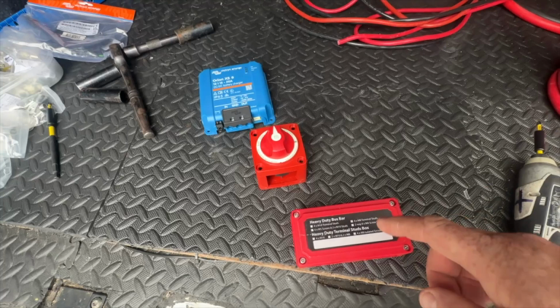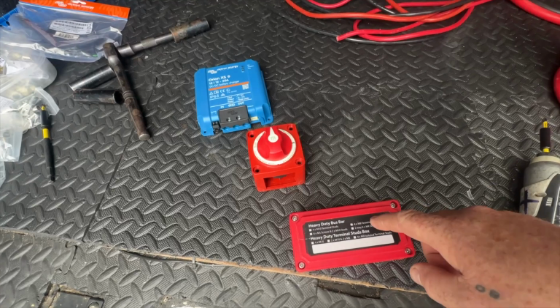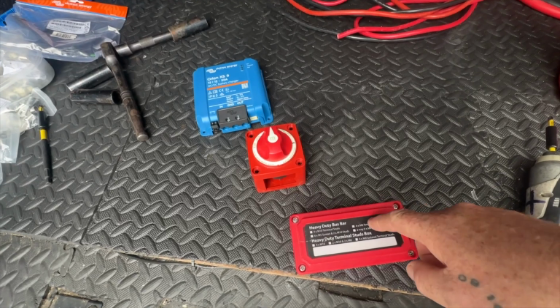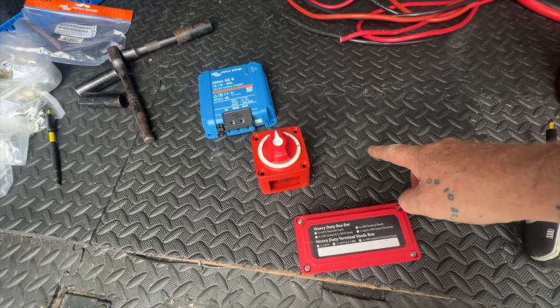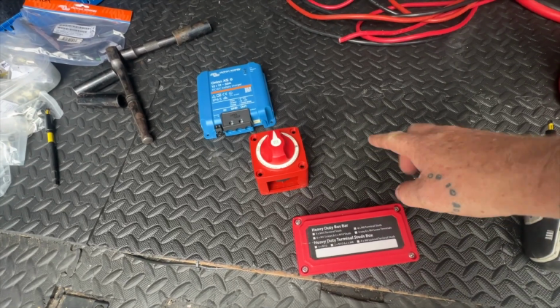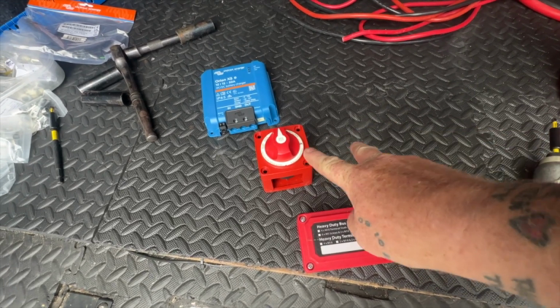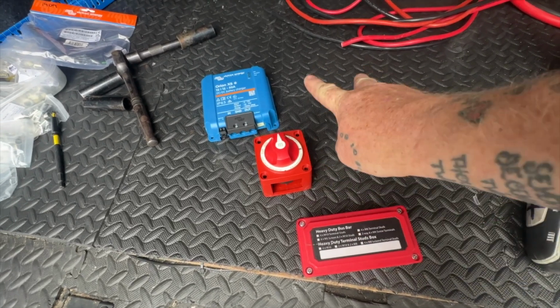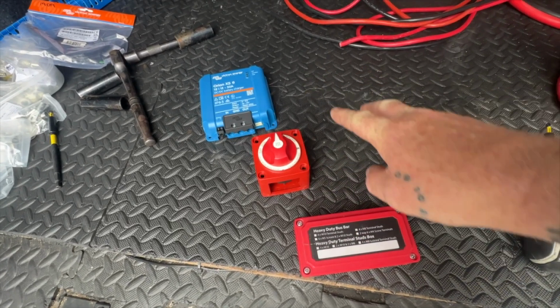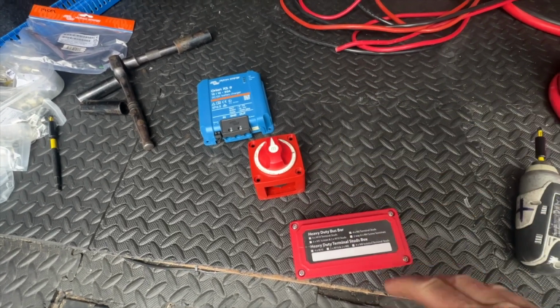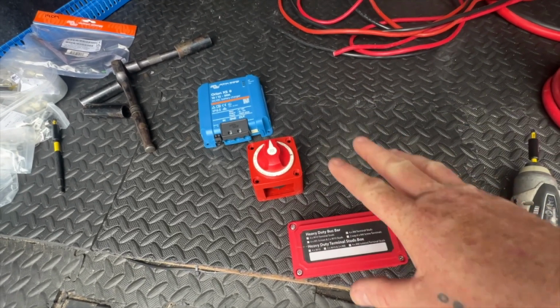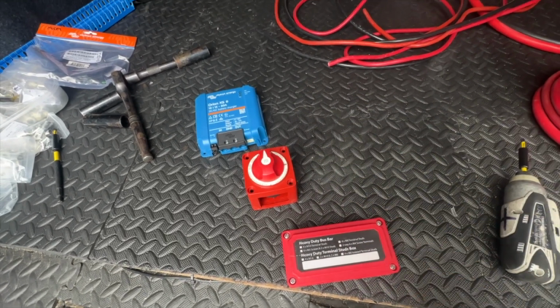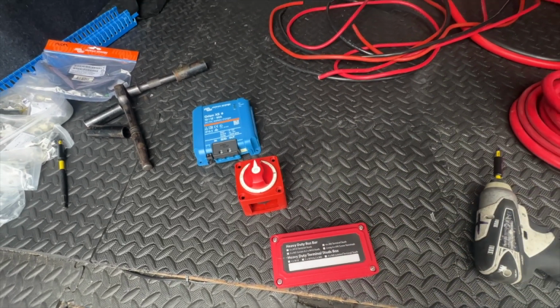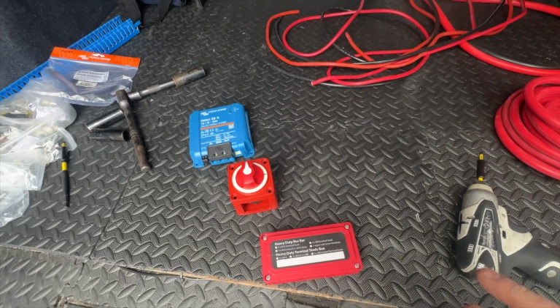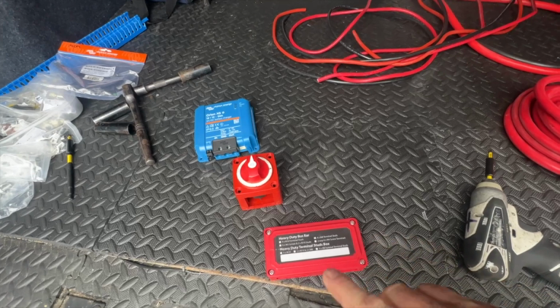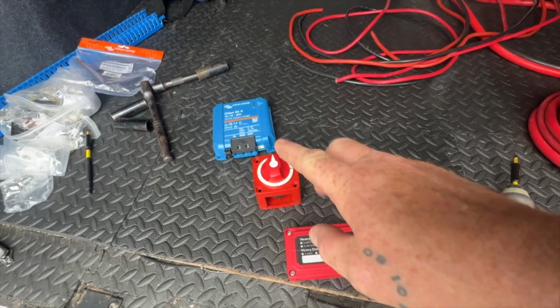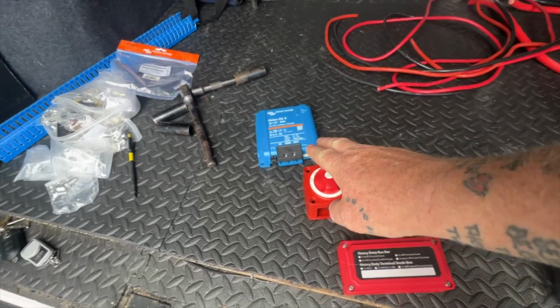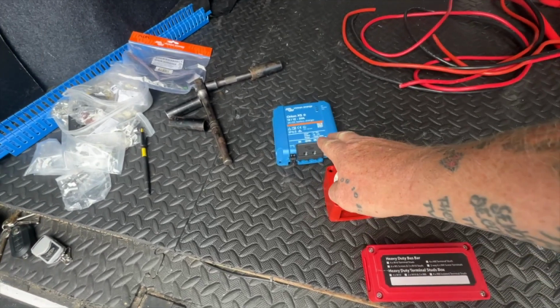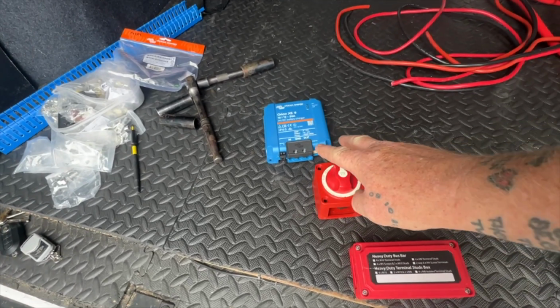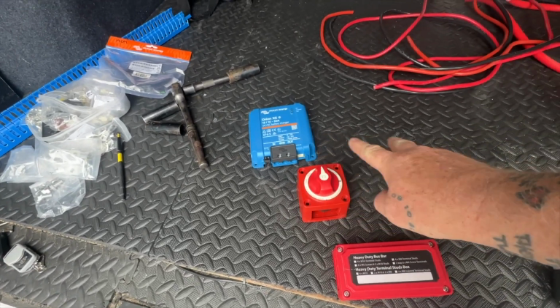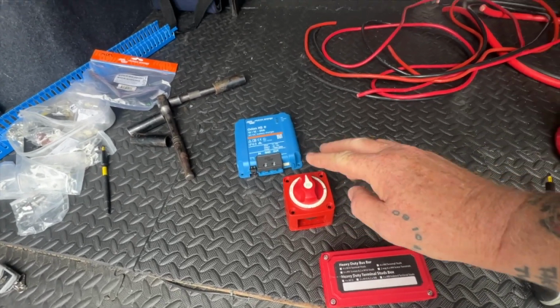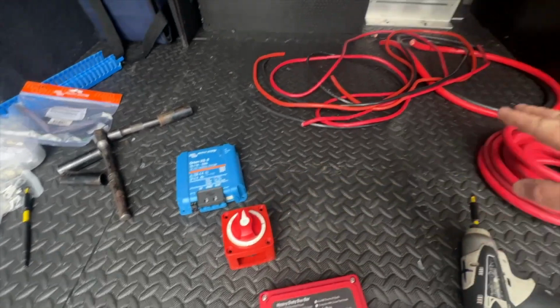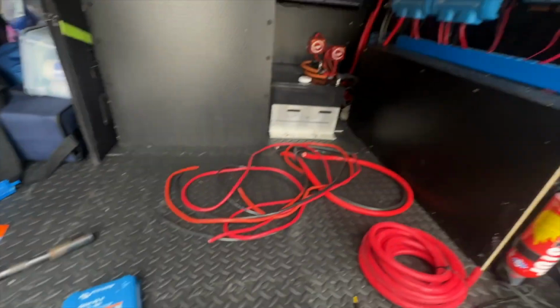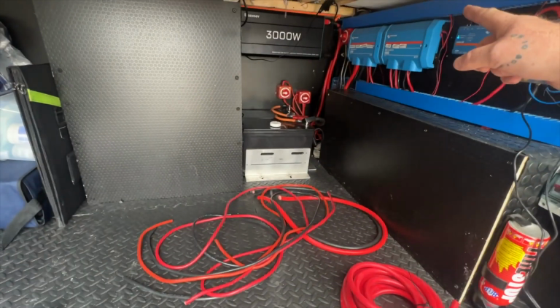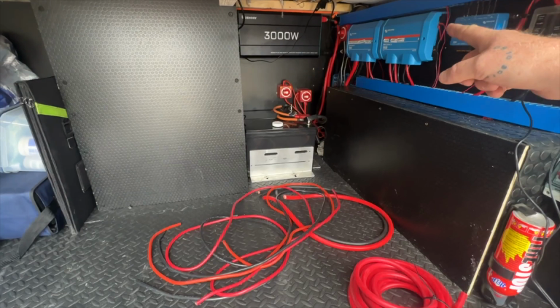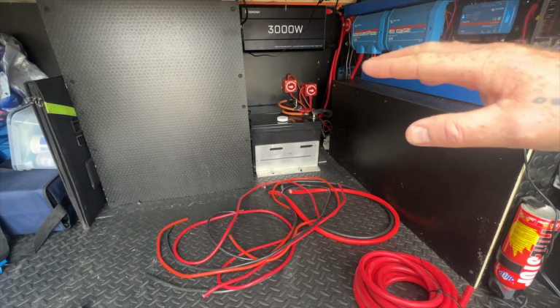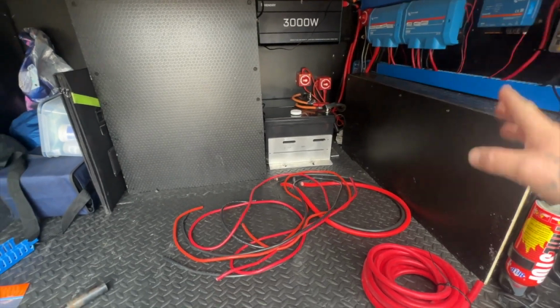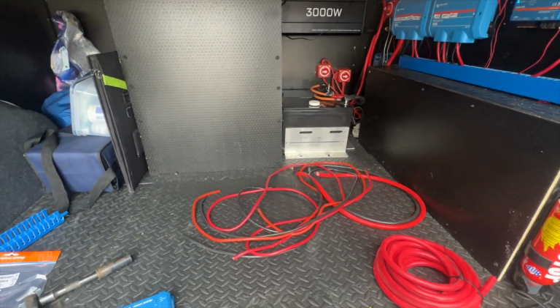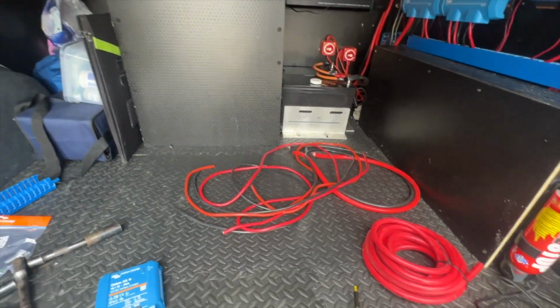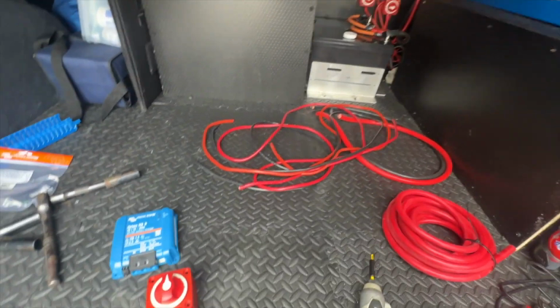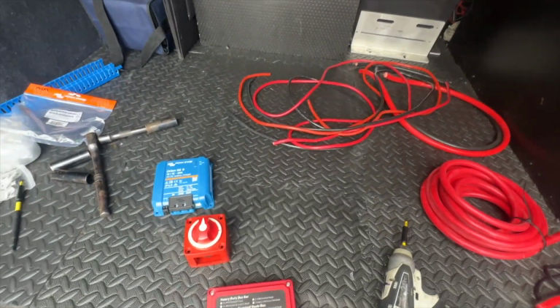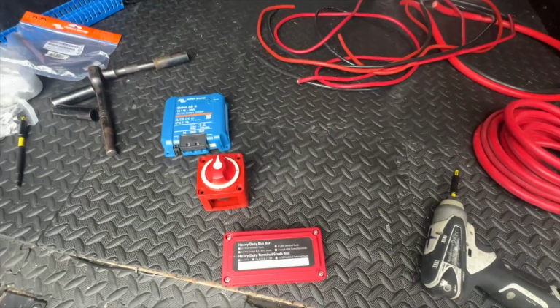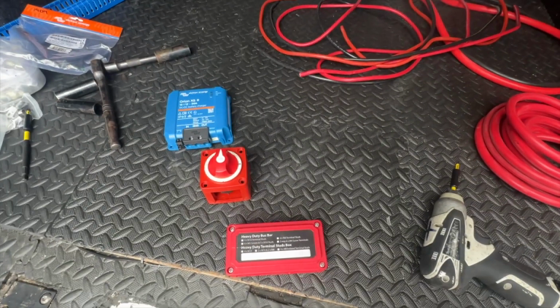I'll do that to the same switch - two switches, two Orions, those type of cables. That'll all then come from the ground and the power in on each of those Orions back to the Victron distributors, where it'll all be fused as well. Simples.